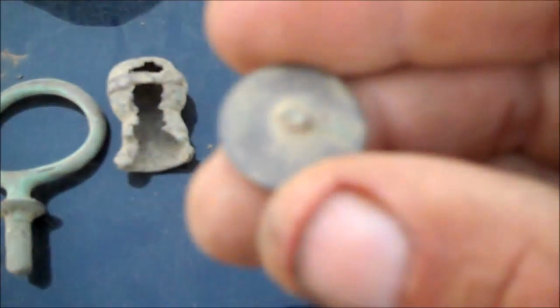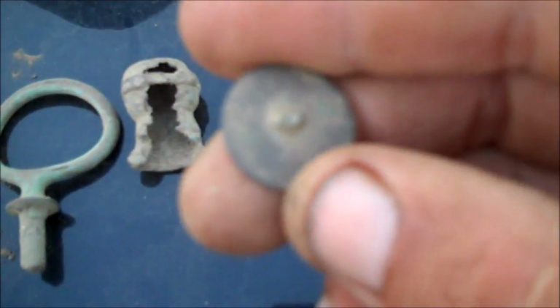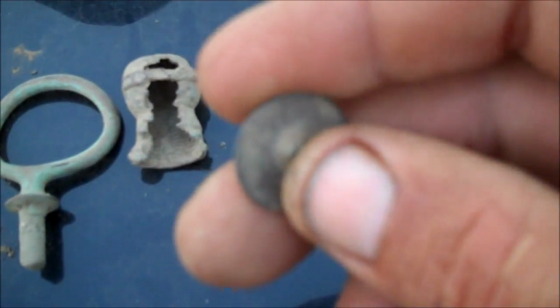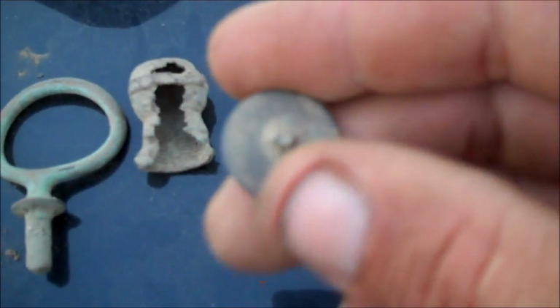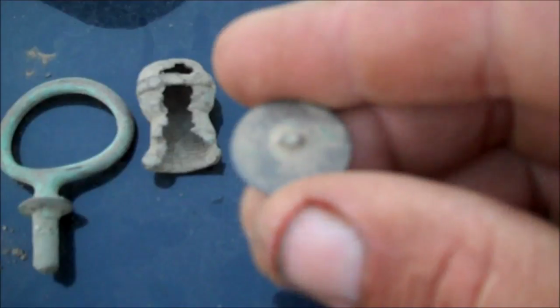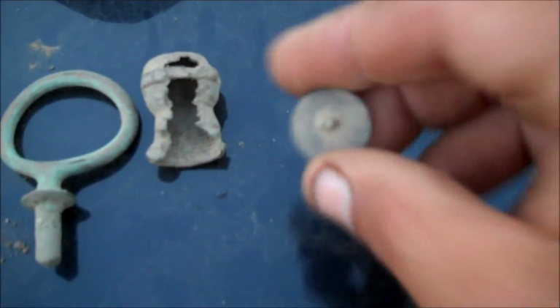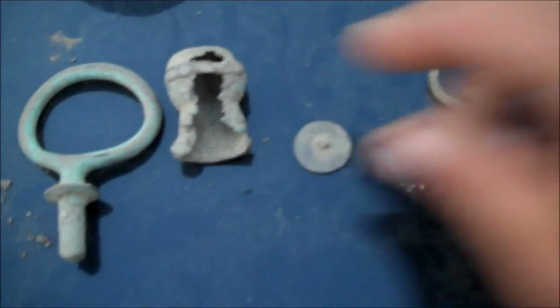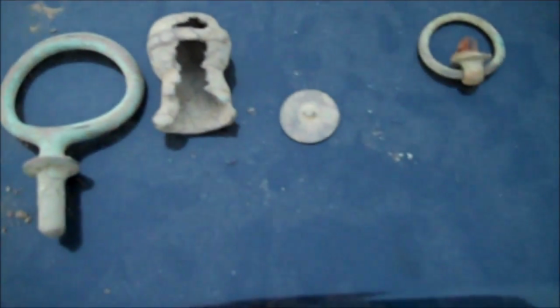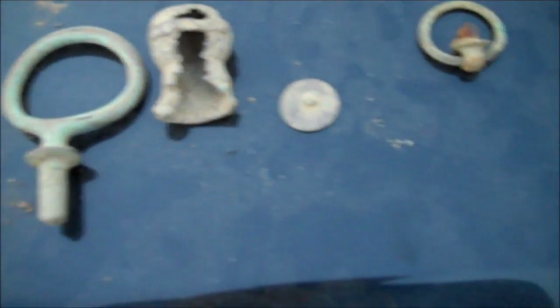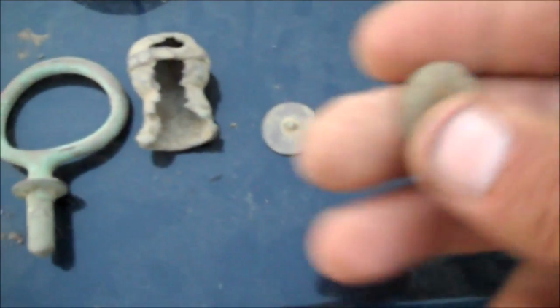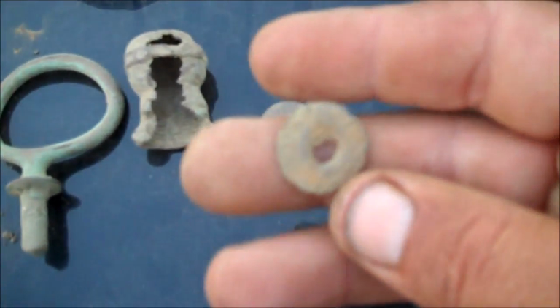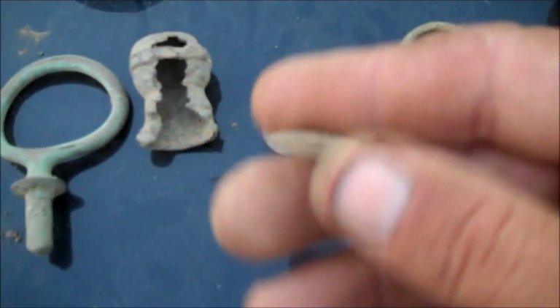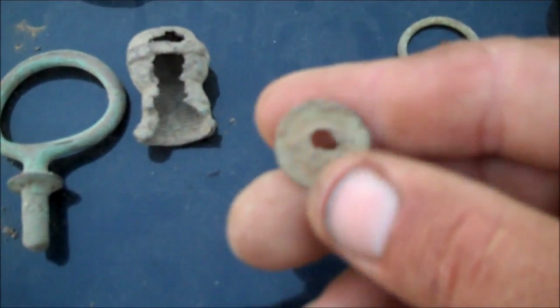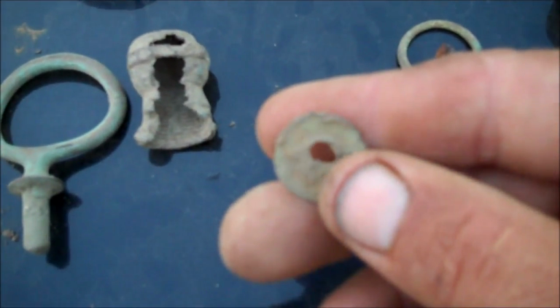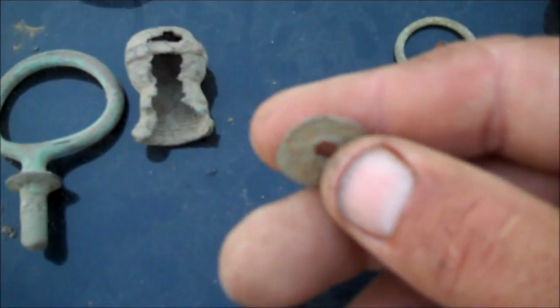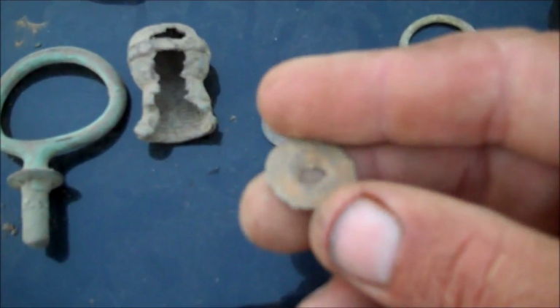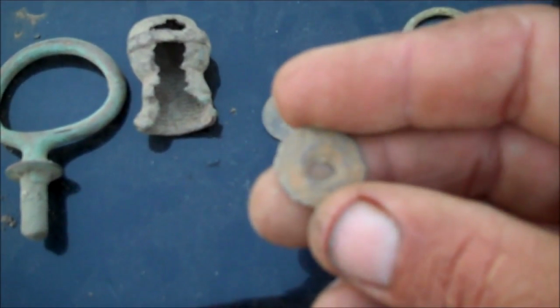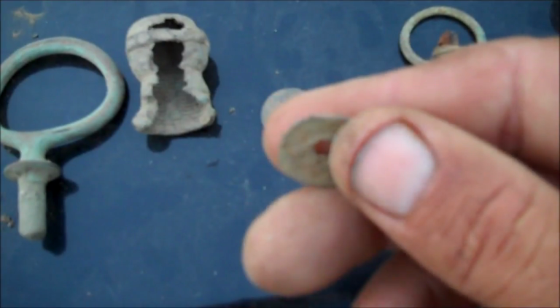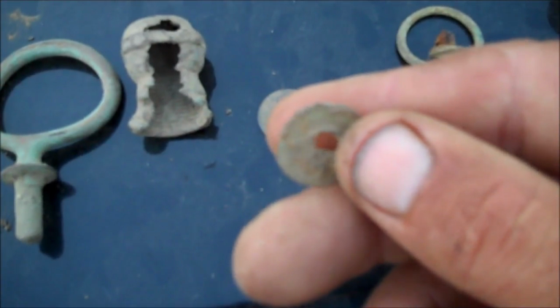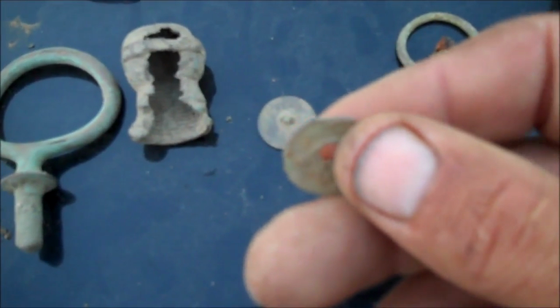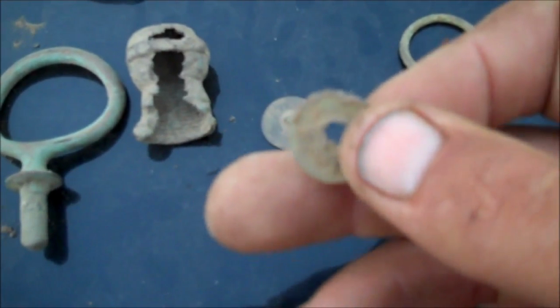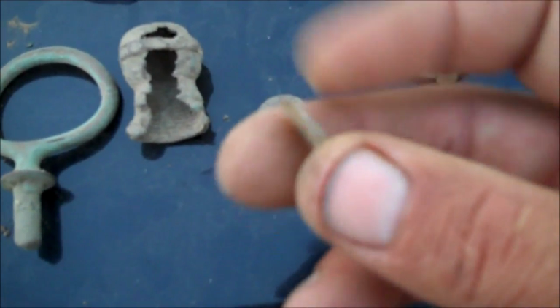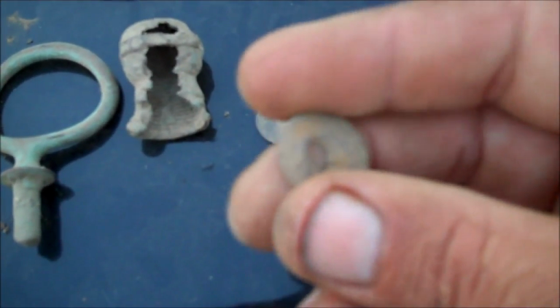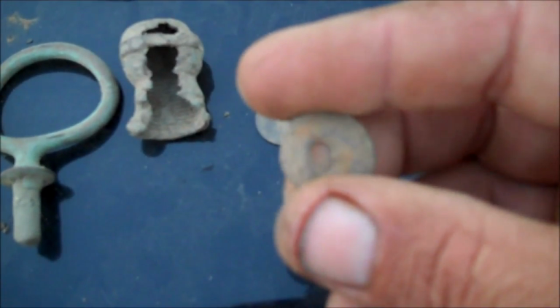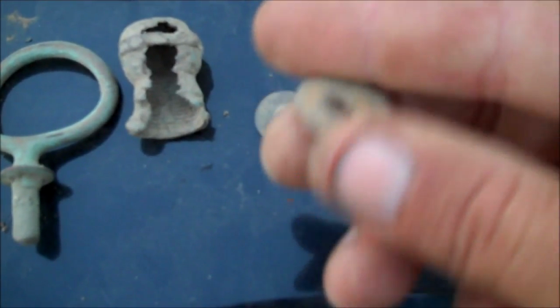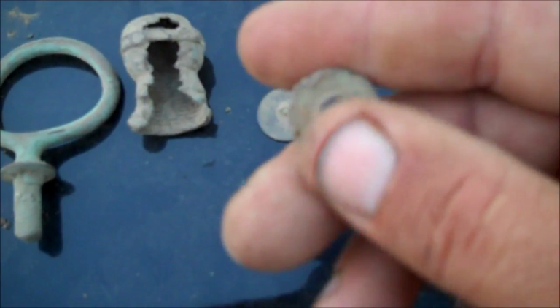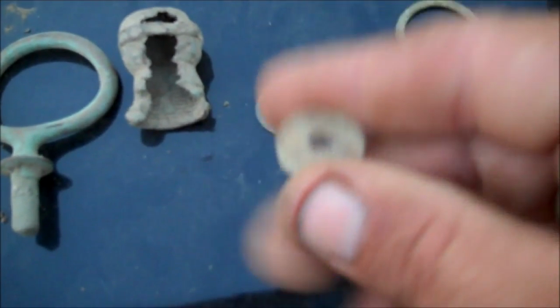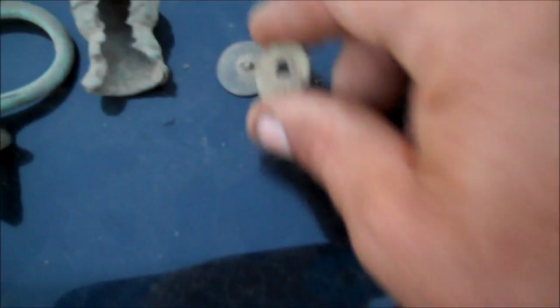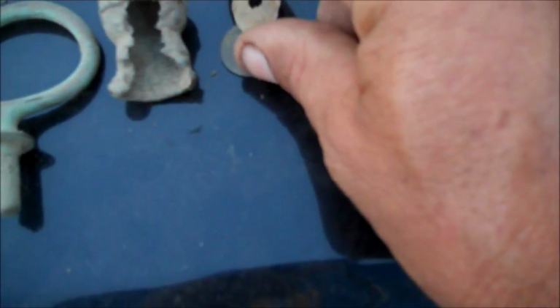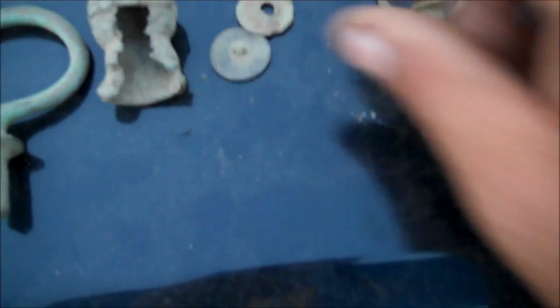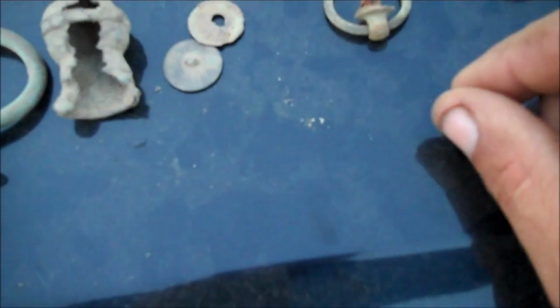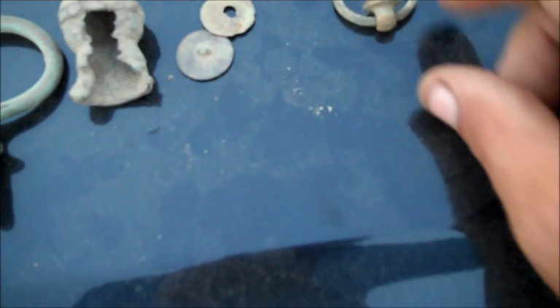Something gilt — I can't quite make it out. I think that's the back to a two-piece button. It rang up like a penny but it's kind of rusty. I think it's some kind of copper-steel alloy.